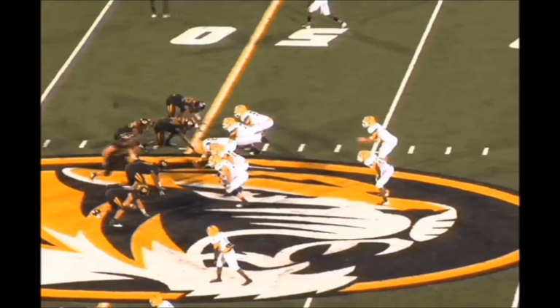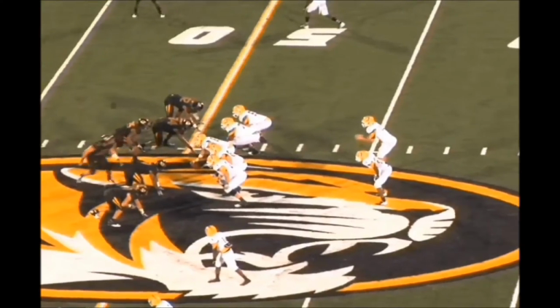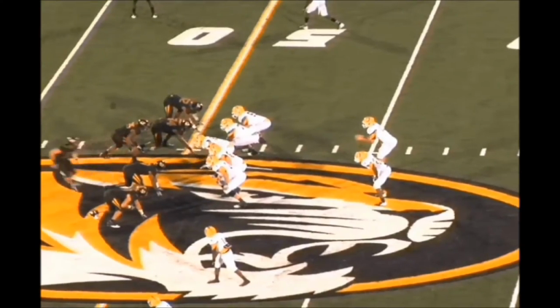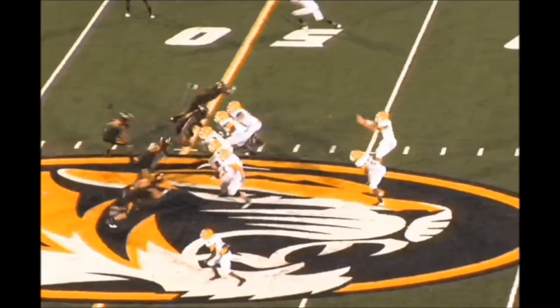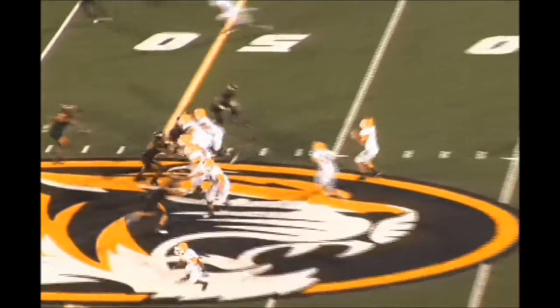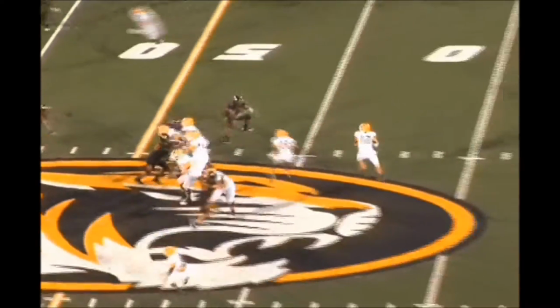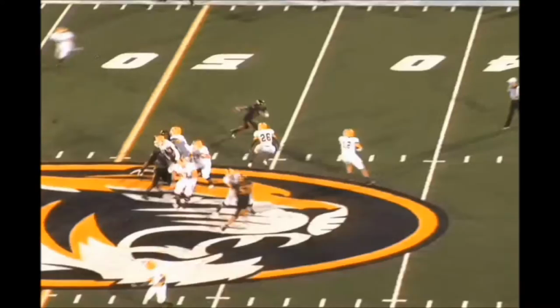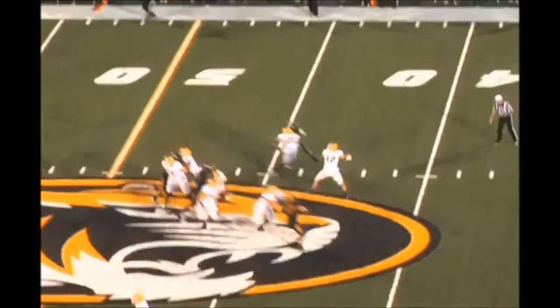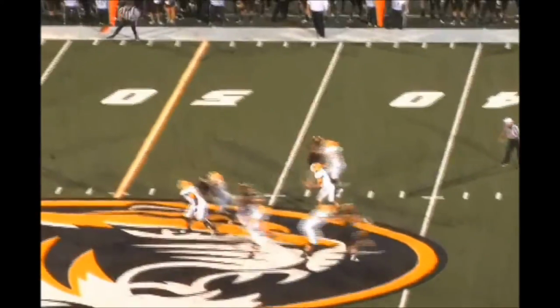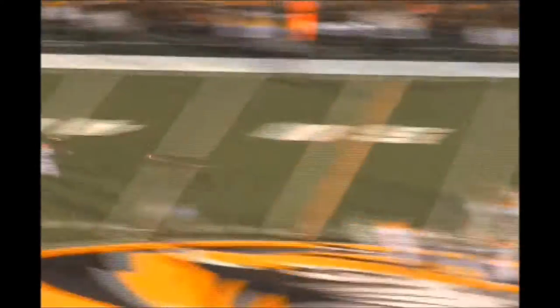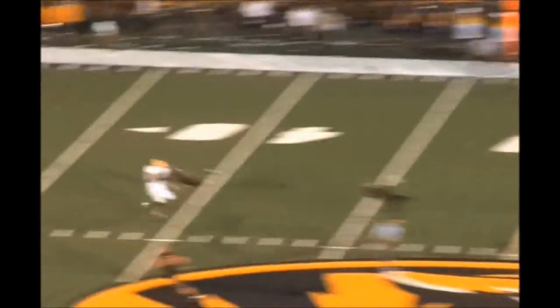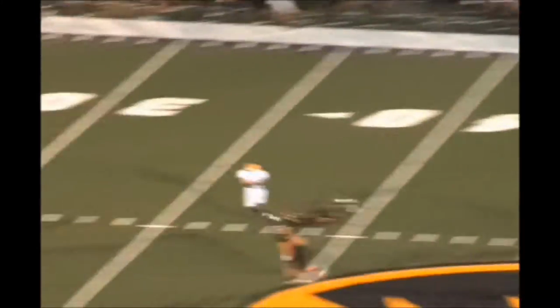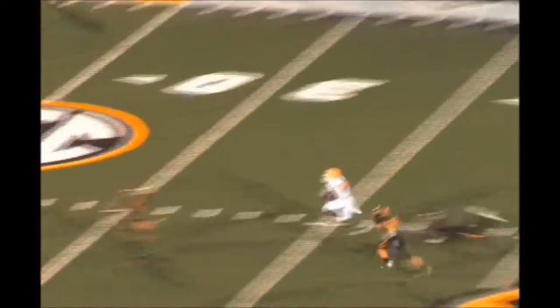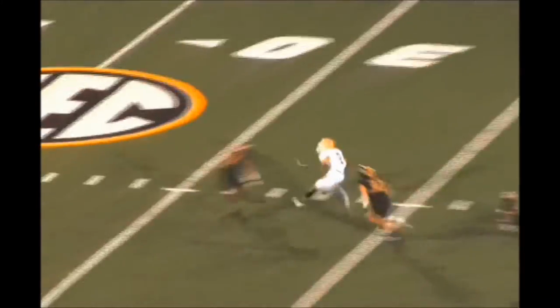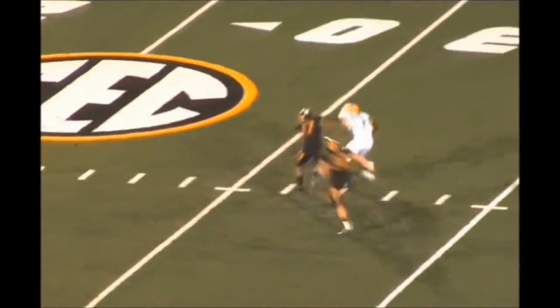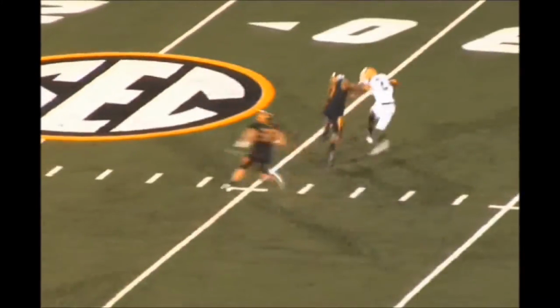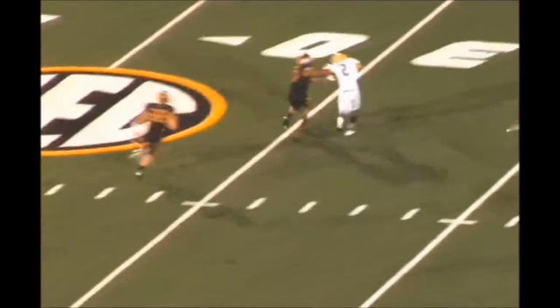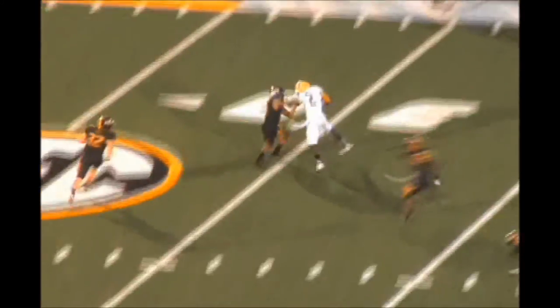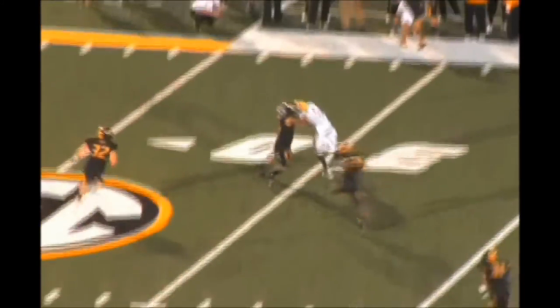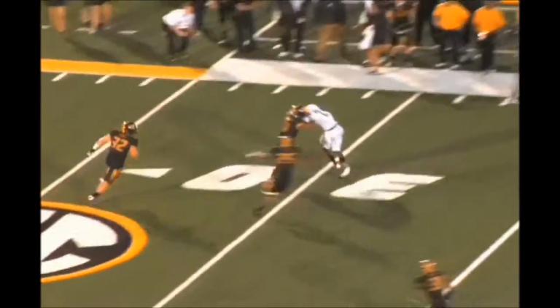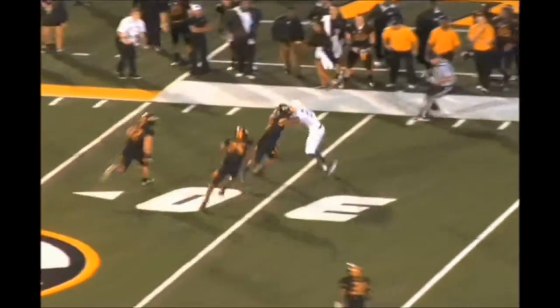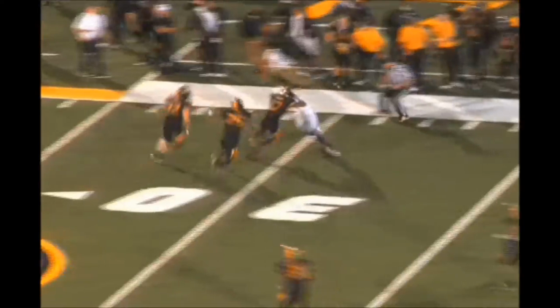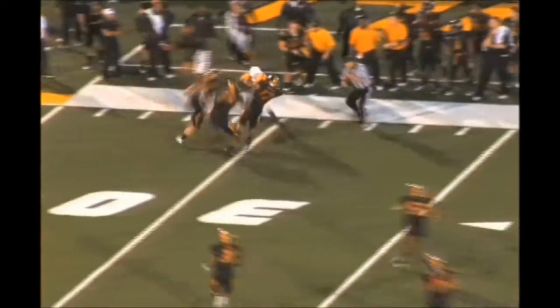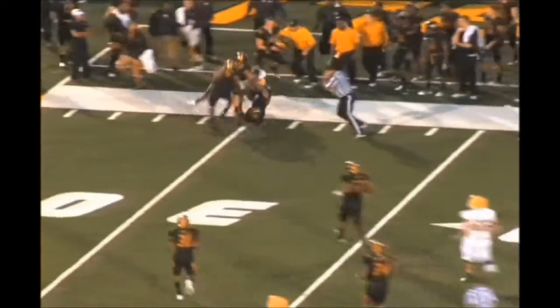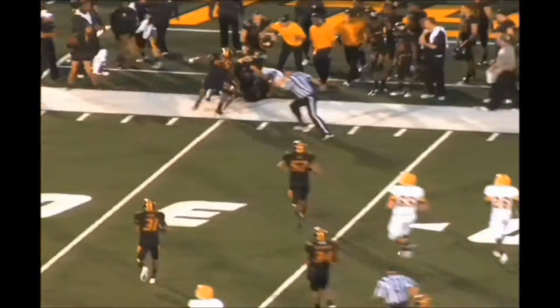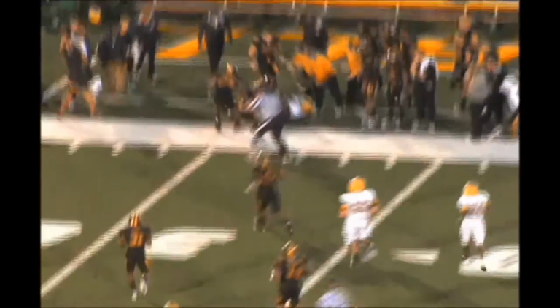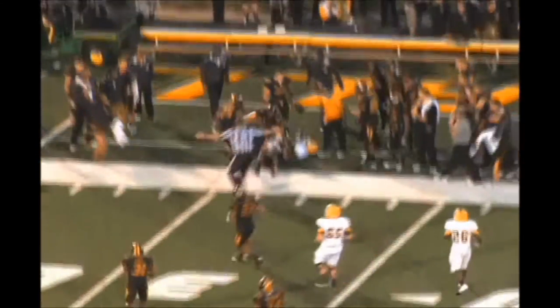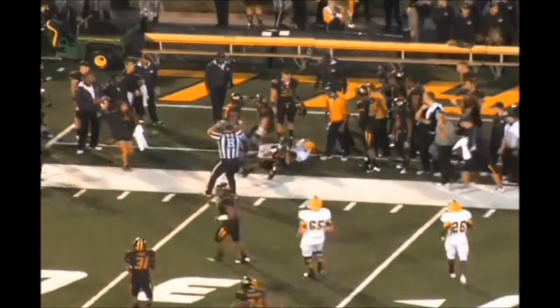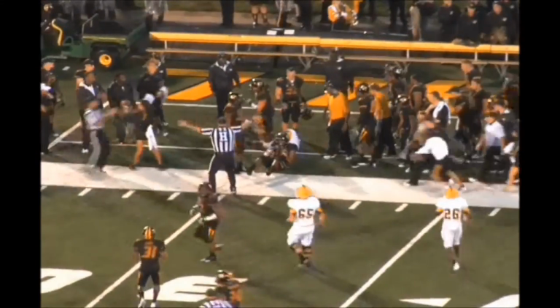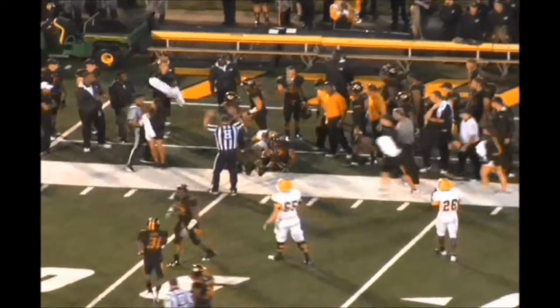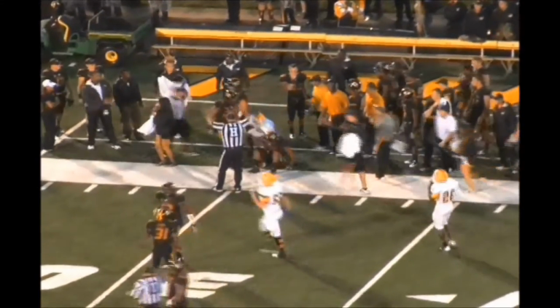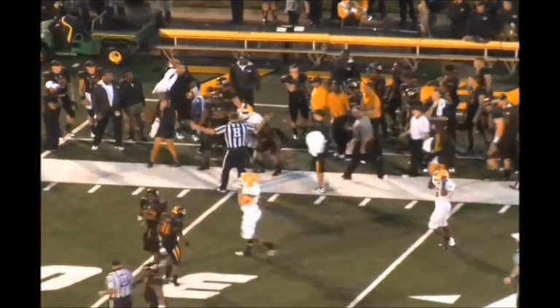Missouri showing blitz, now they back out of it, four-man rush. Steps up in the pocket, has a slant, it's caught — that's Stanley Moore. Stiff arm, inside the 30, trying to get out of bounds, and he does at the 29-yard line.